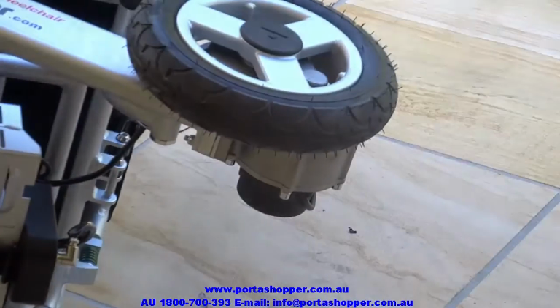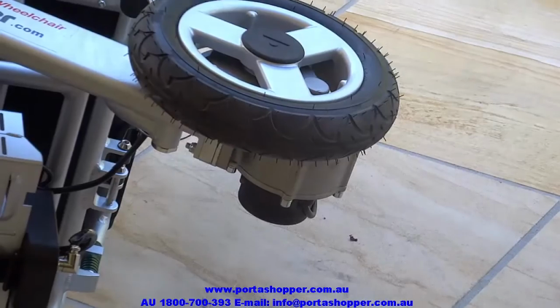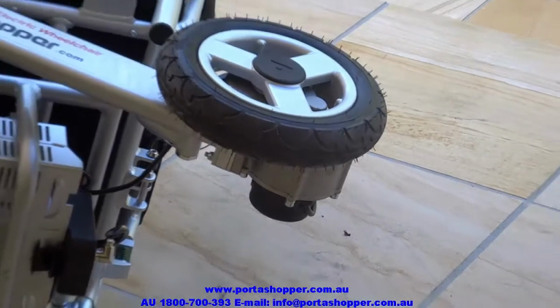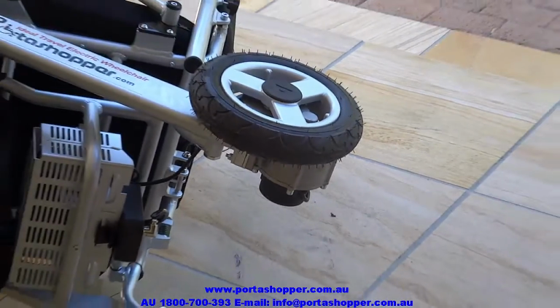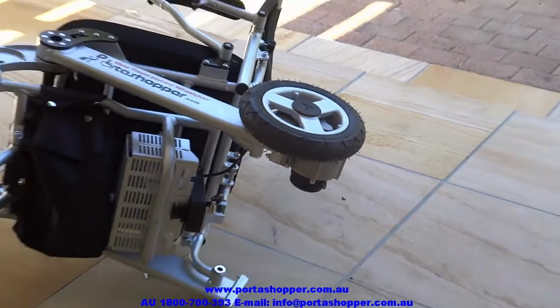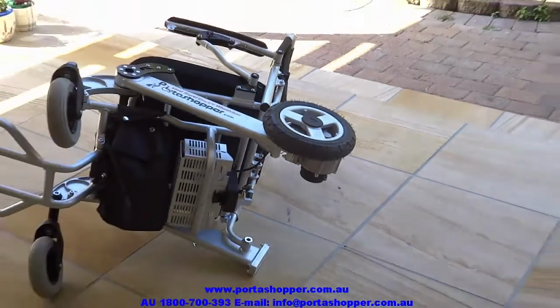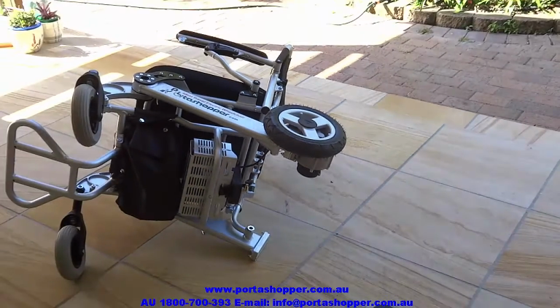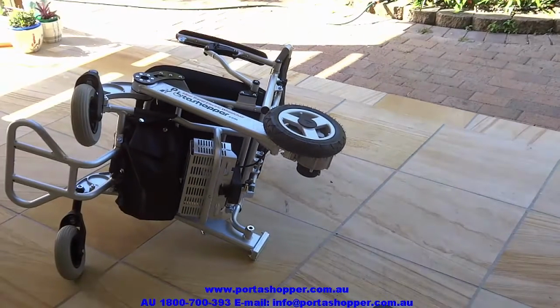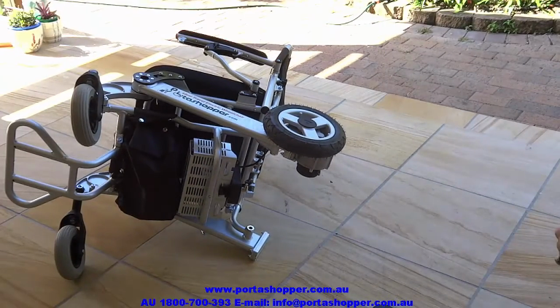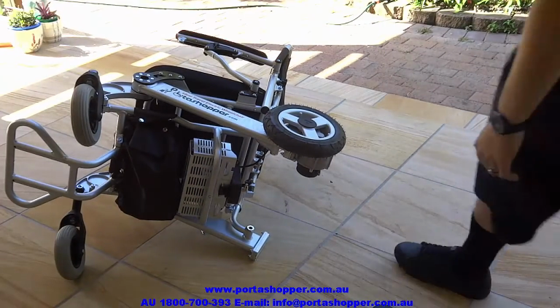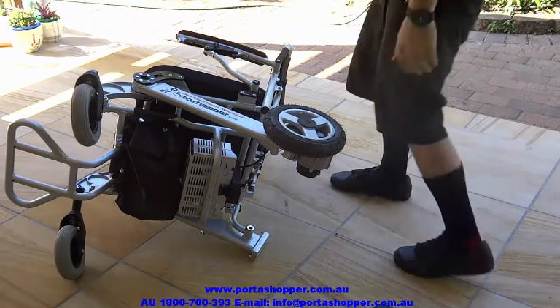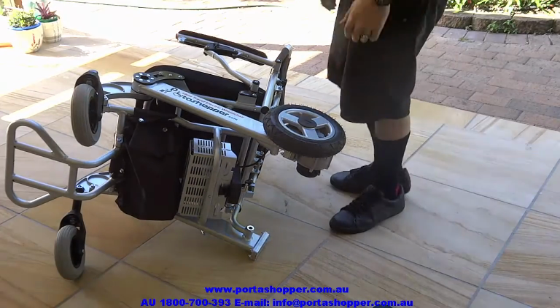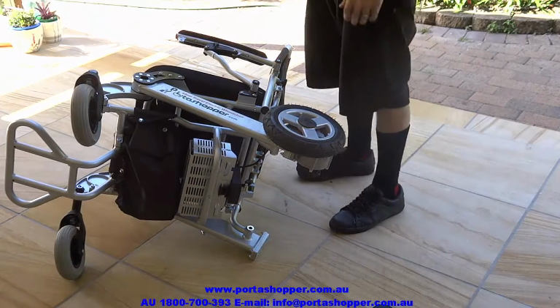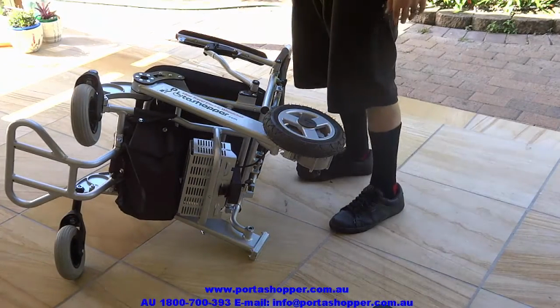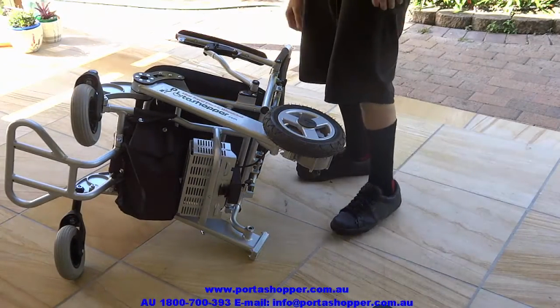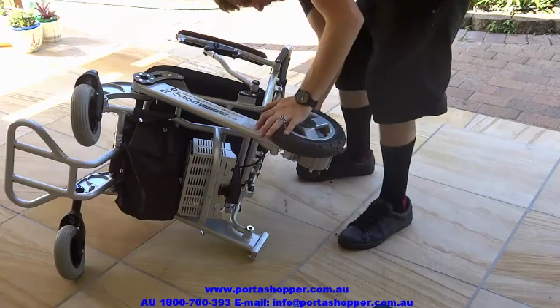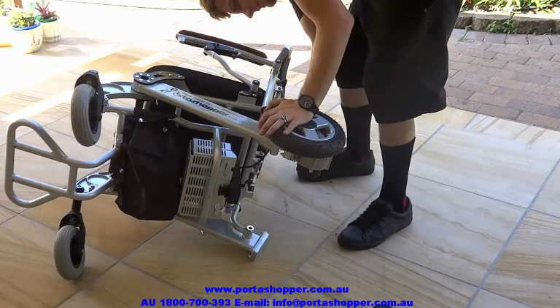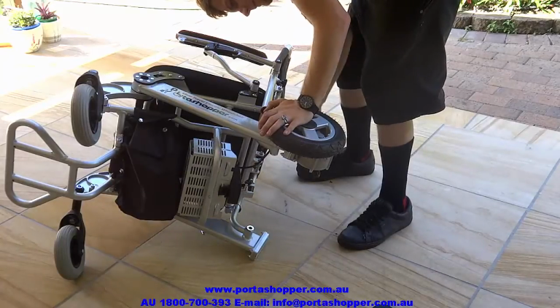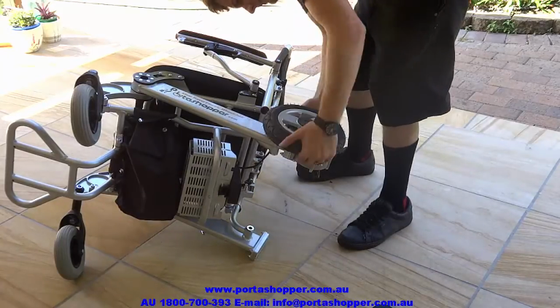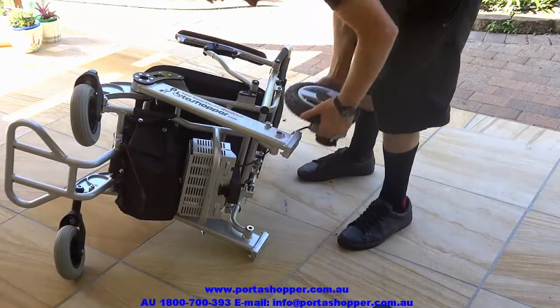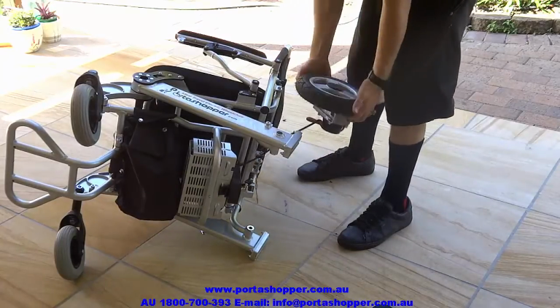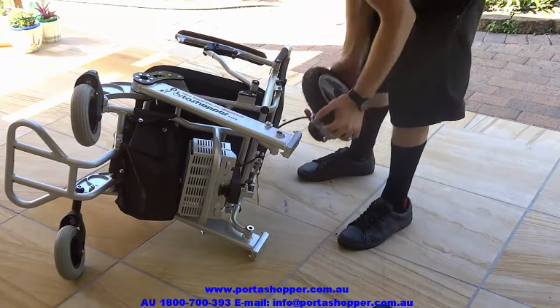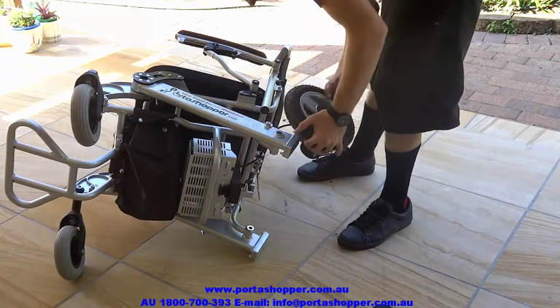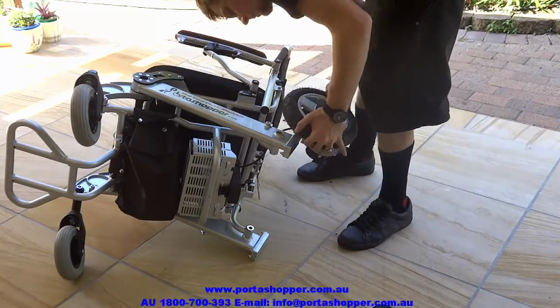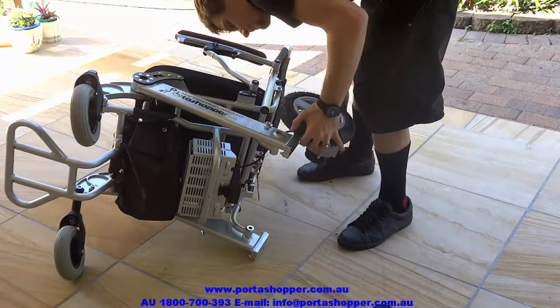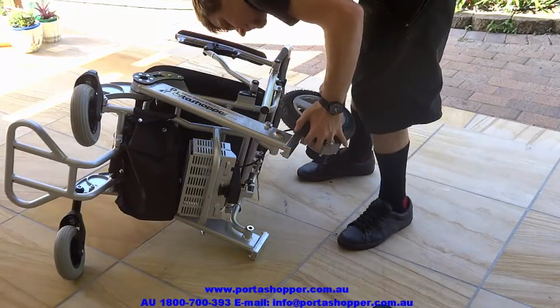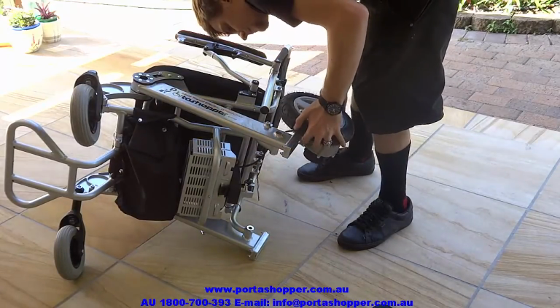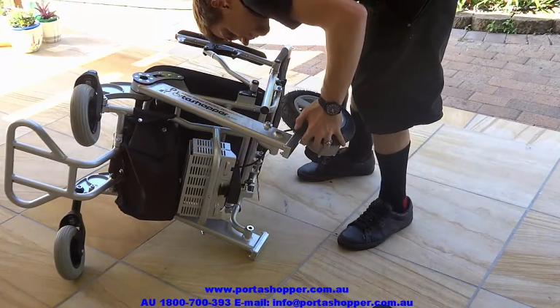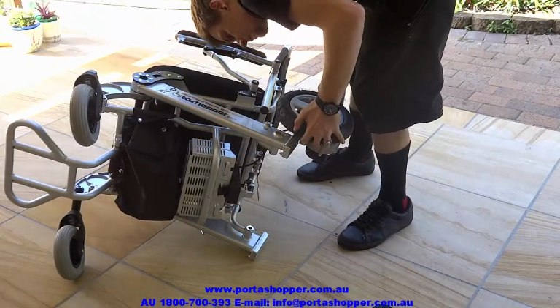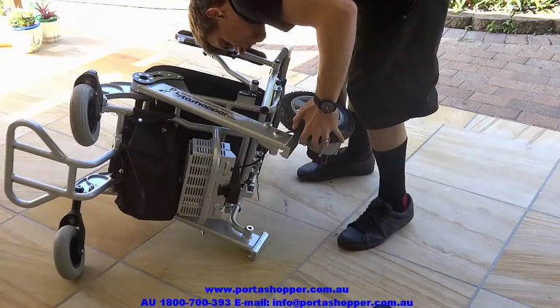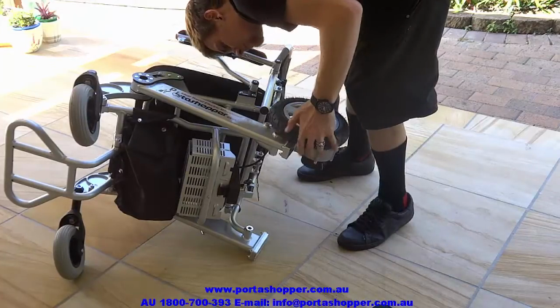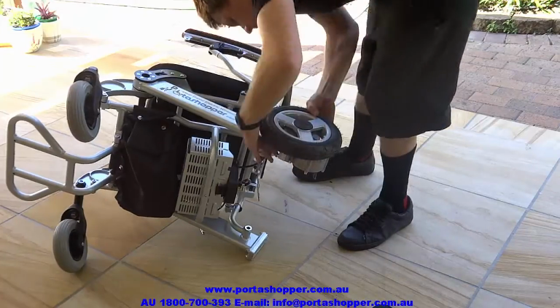Which for most able-bodied people is really easy to lift into the back of a car. But for those who do not have that upper body strength, we've designed and patented the BigEasy Quick Relief system,